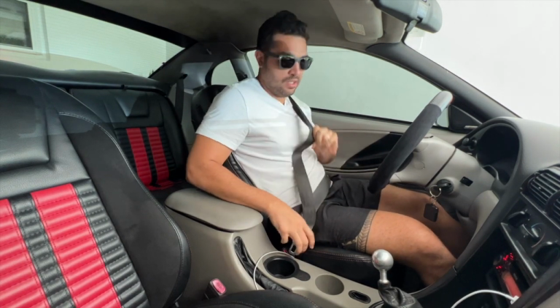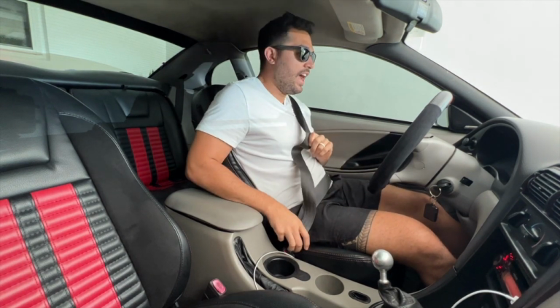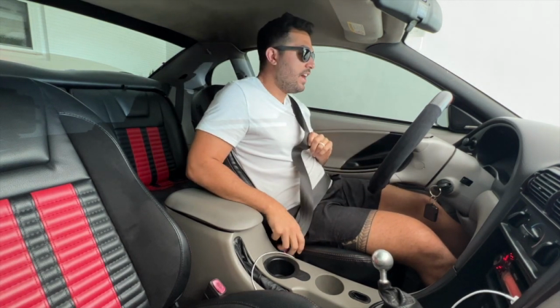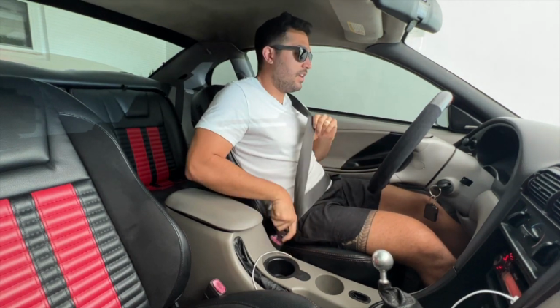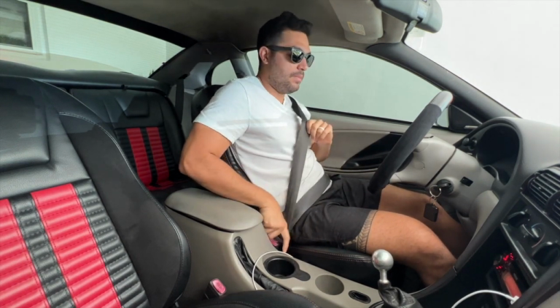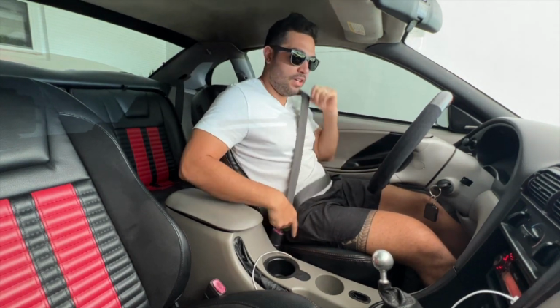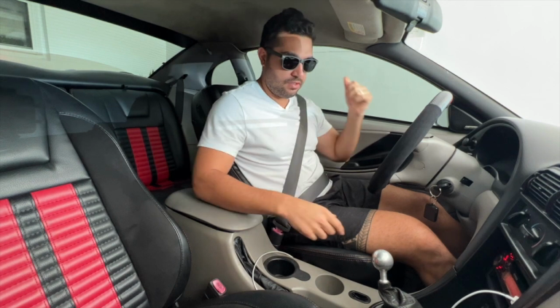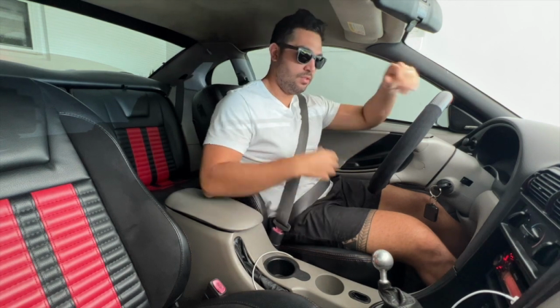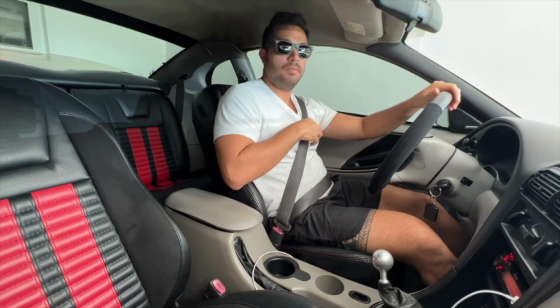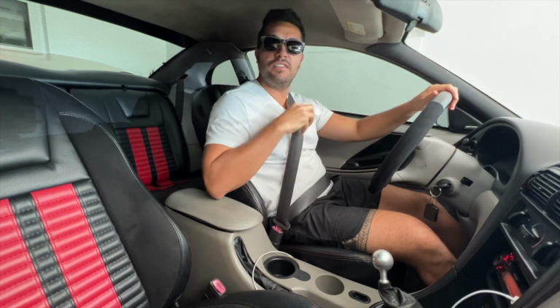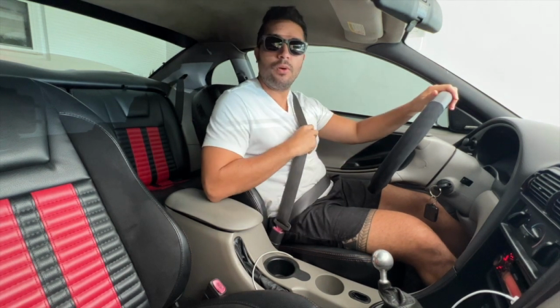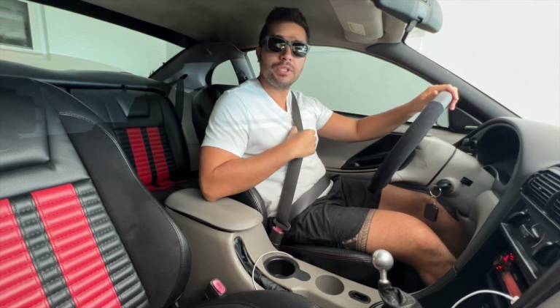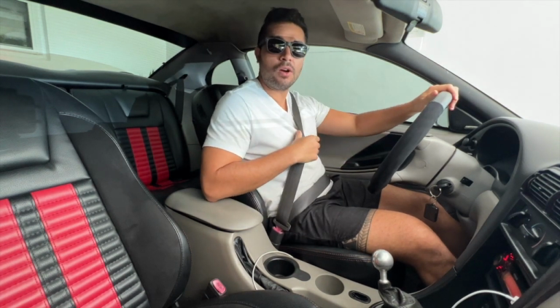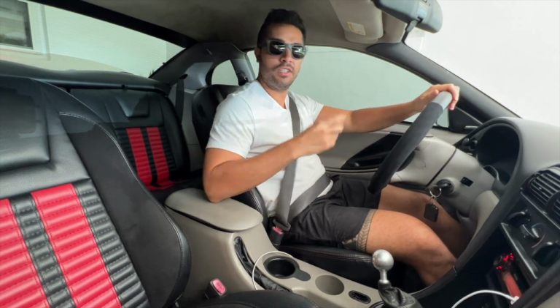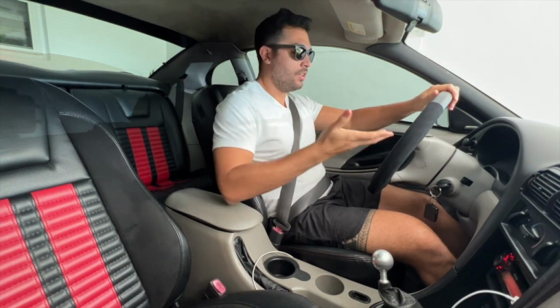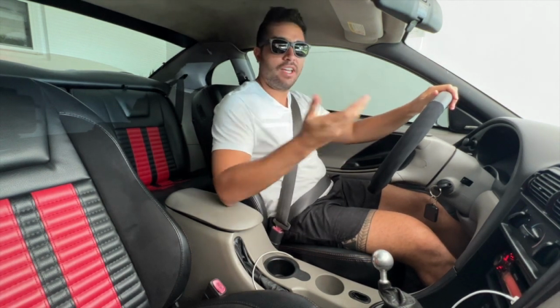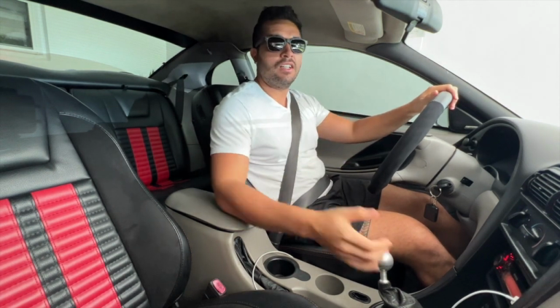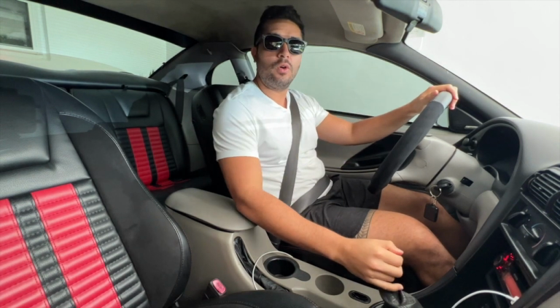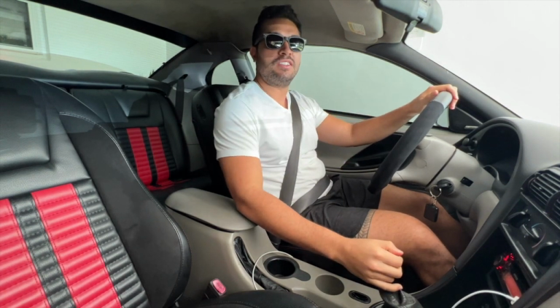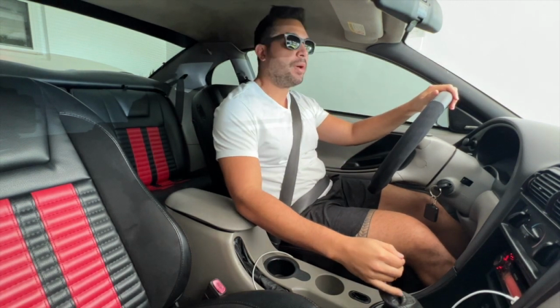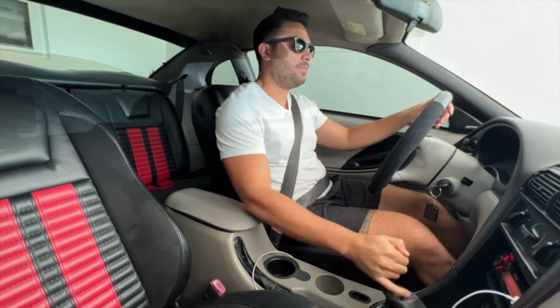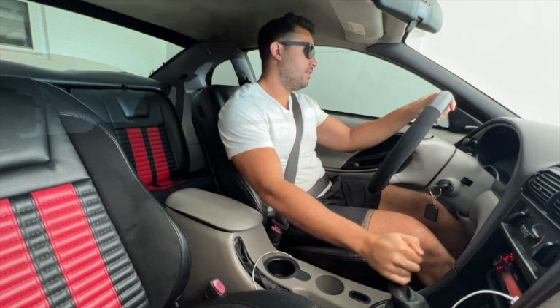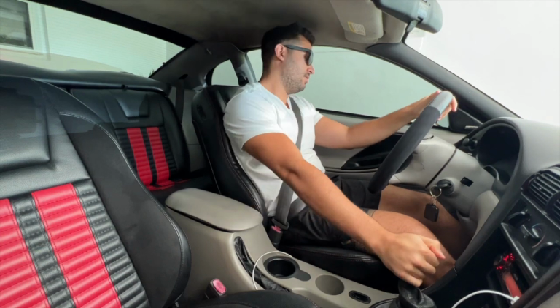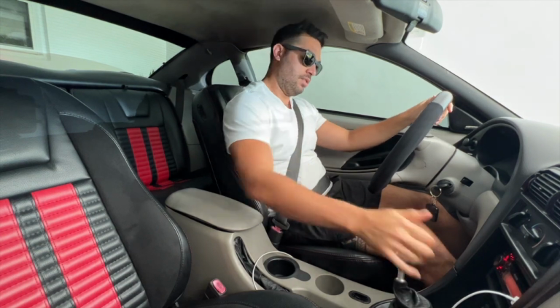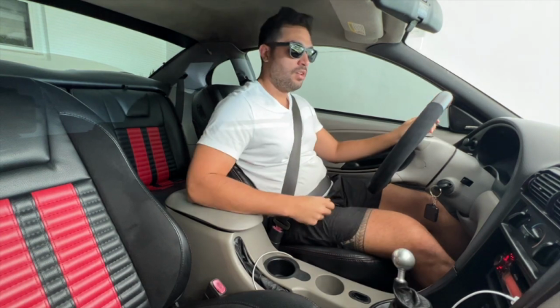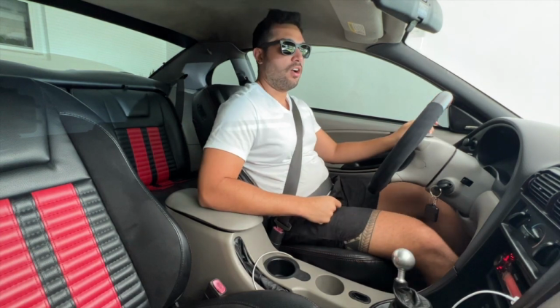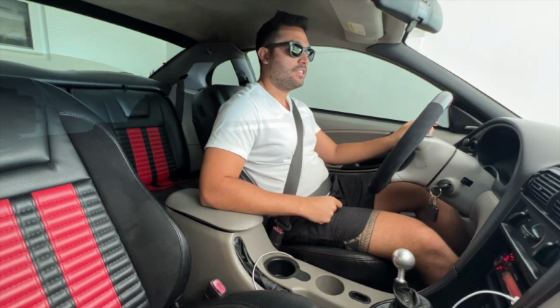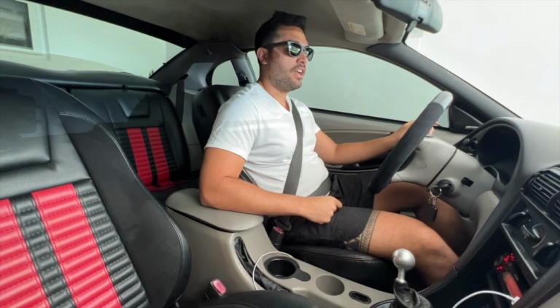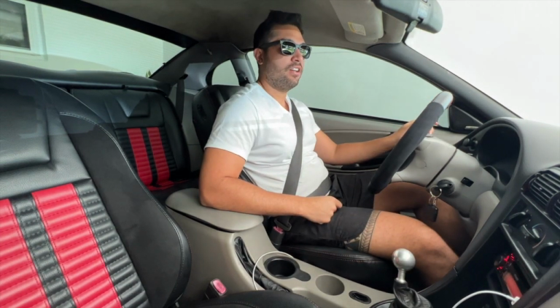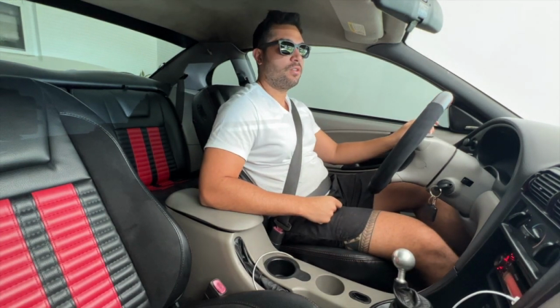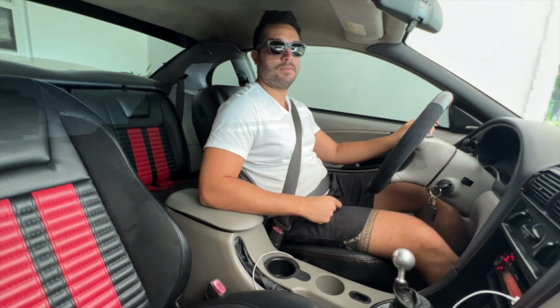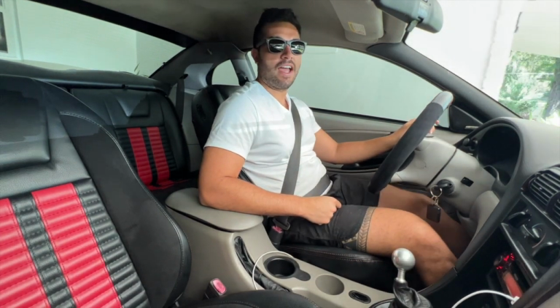Even on the older cars we get the annoying seat belt beeping. All right, let's get on out of here and go get some gas.